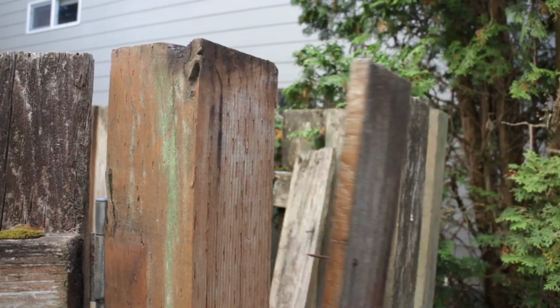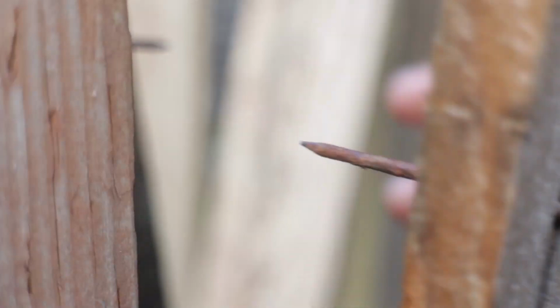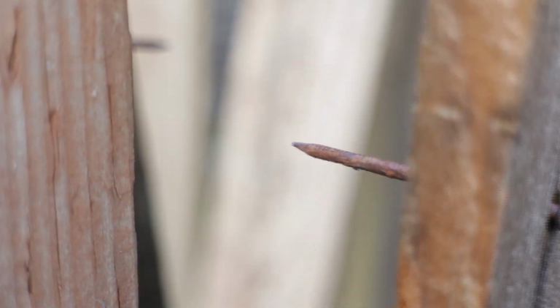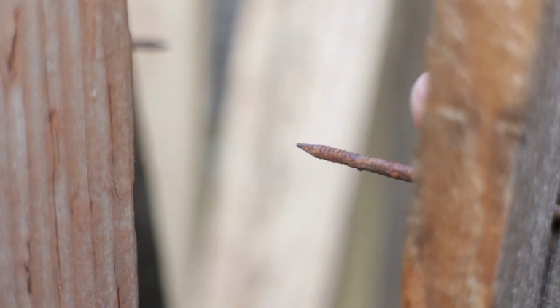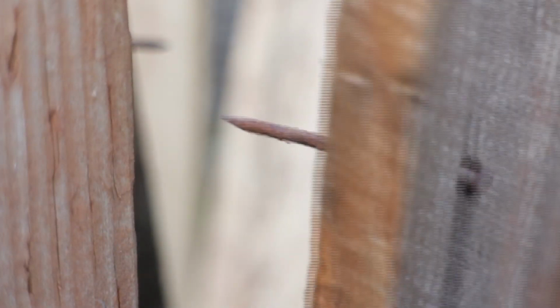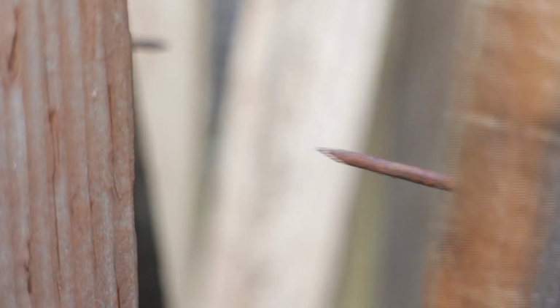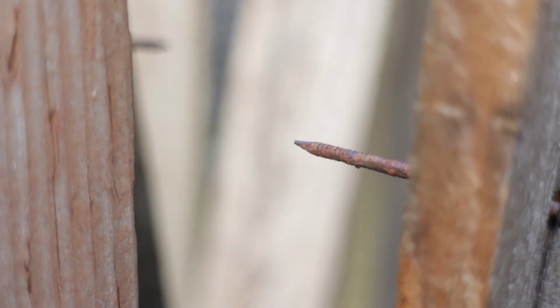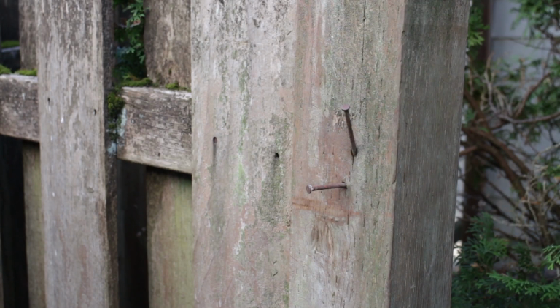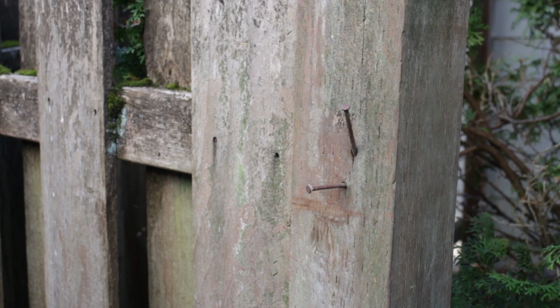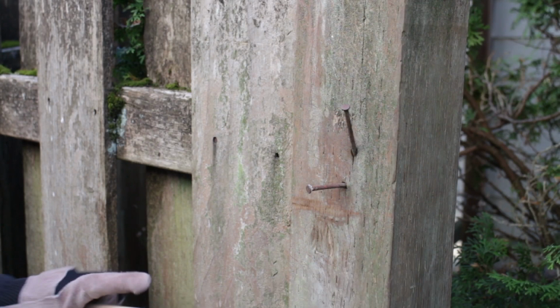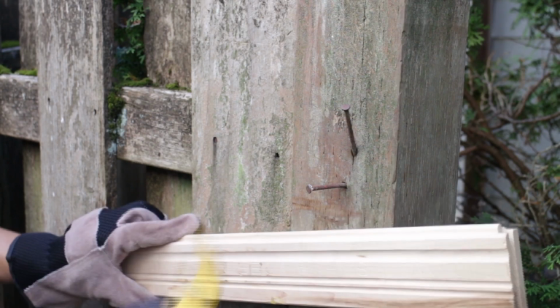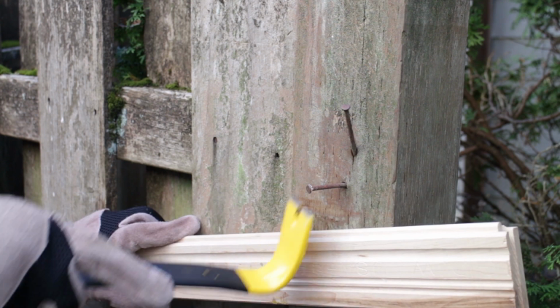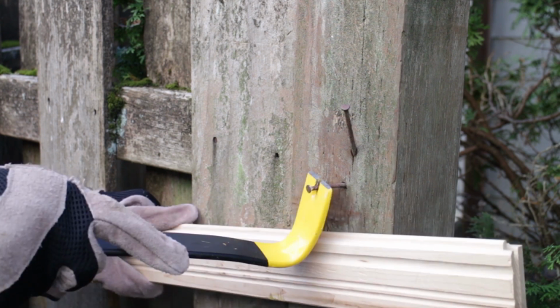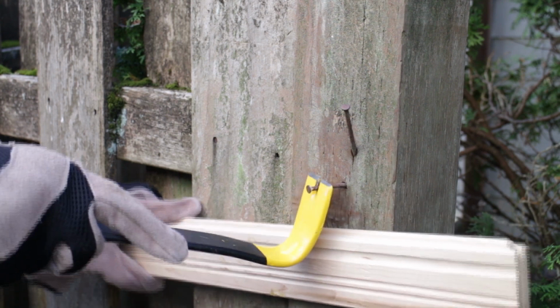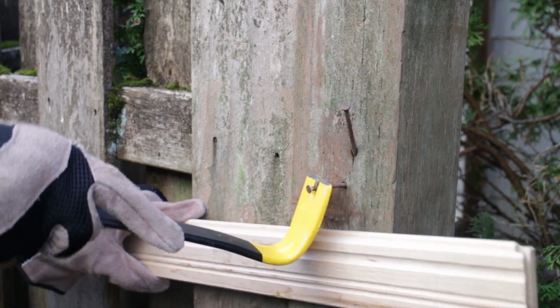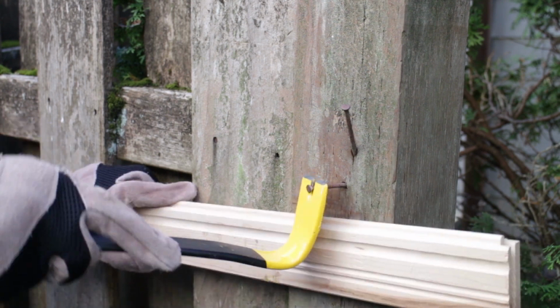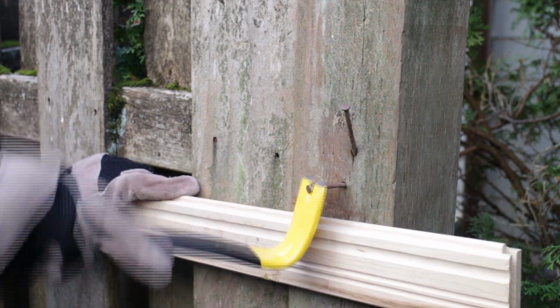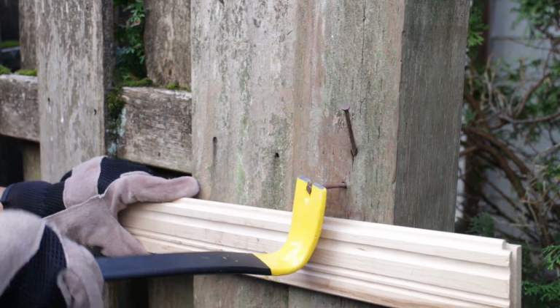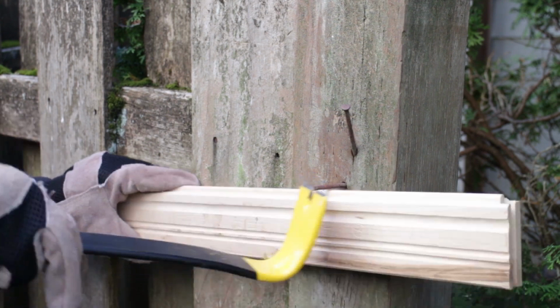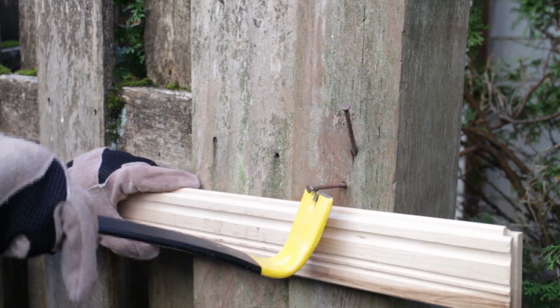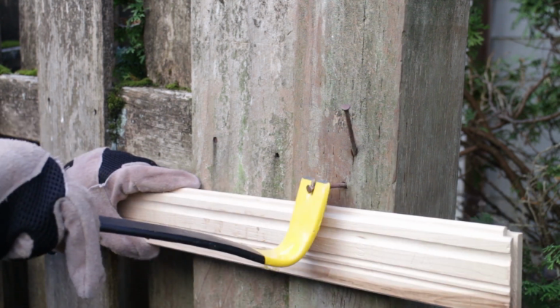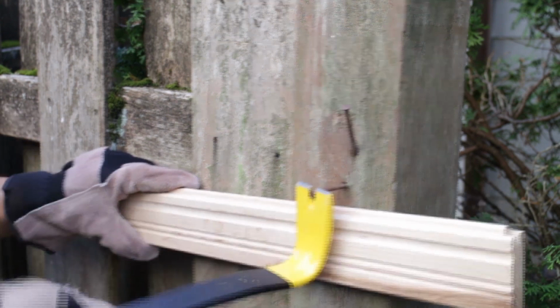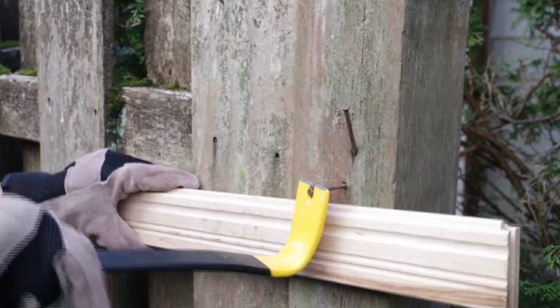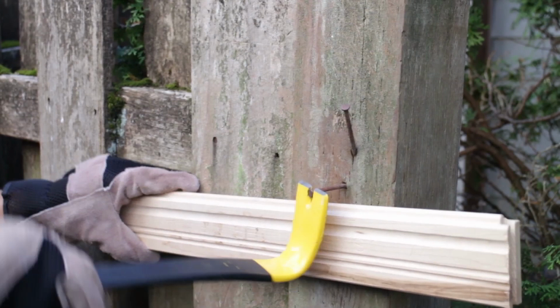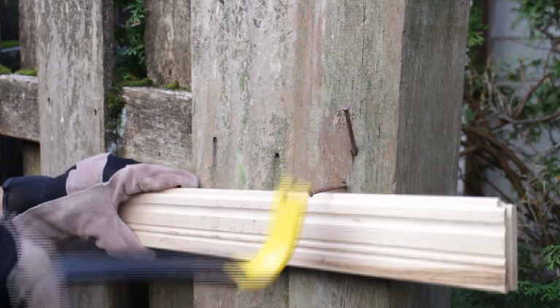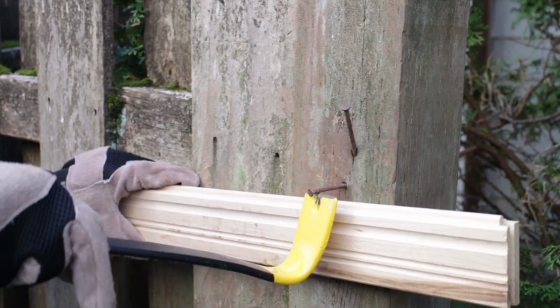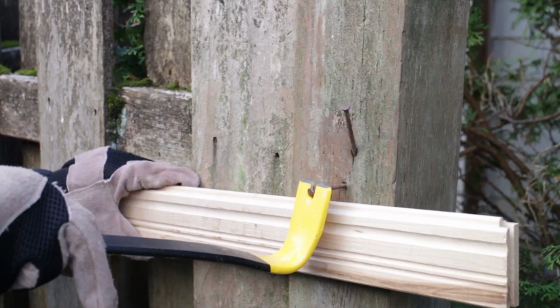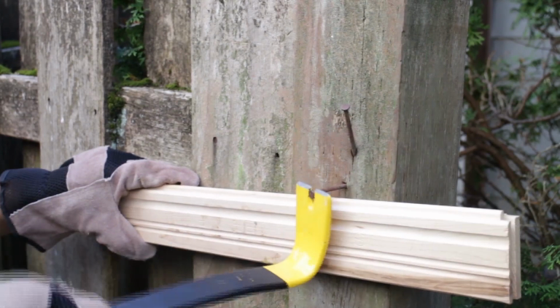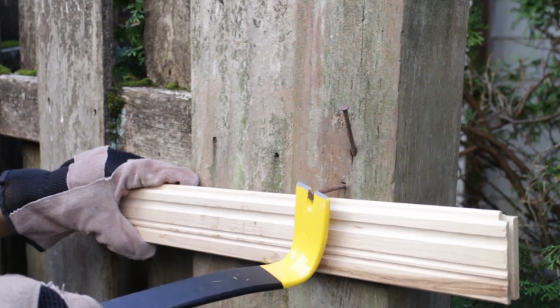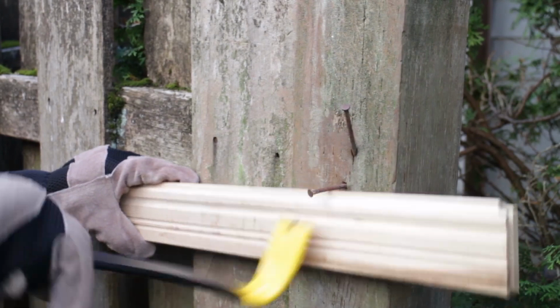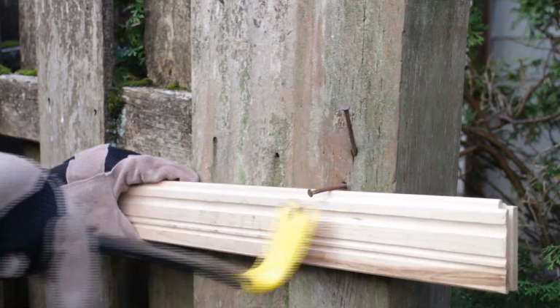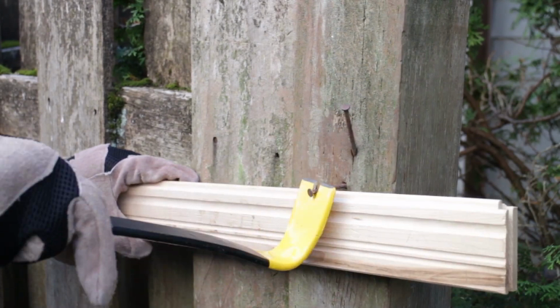I'll start by removing the crossboards and slats. Just be careful not to damage the posts. Most likely the original nails for the crossboards are still there, so I'm using a Wonder Bar to yank these out, and I'm using another board to protect the fence from damage.